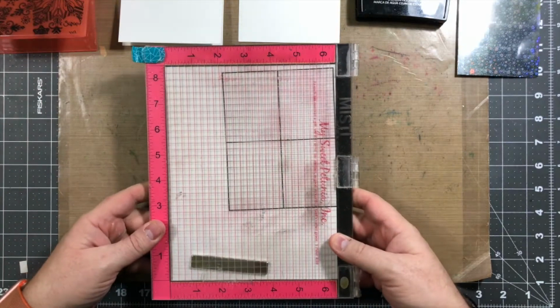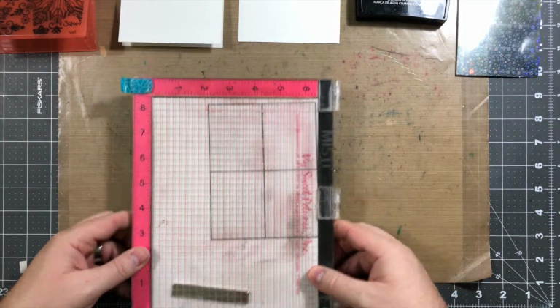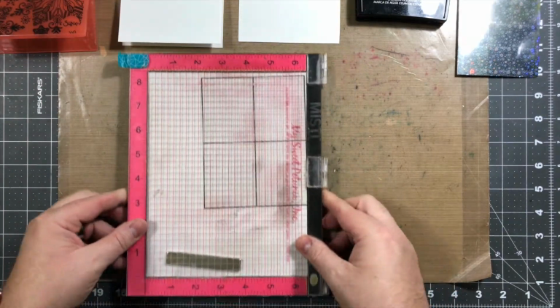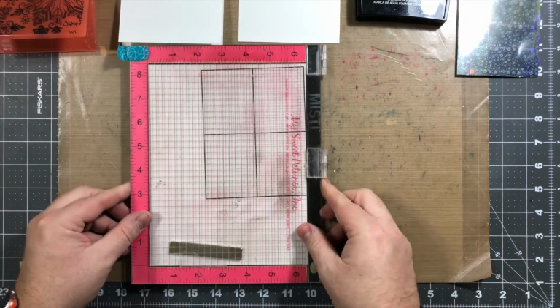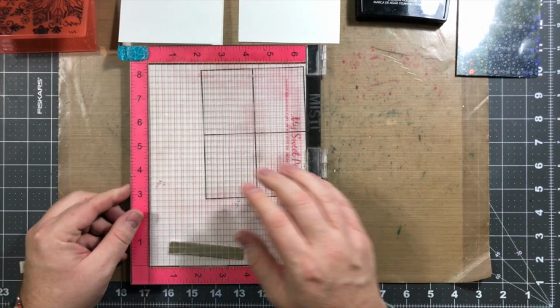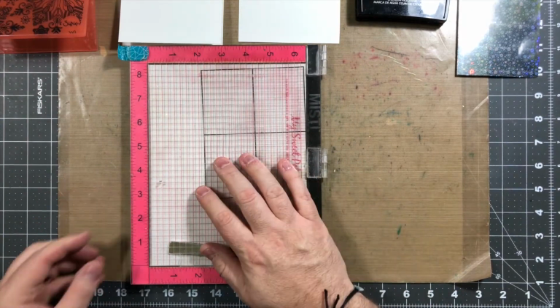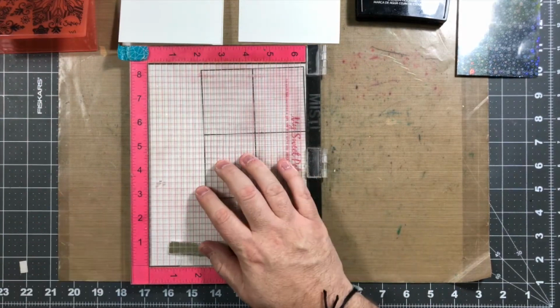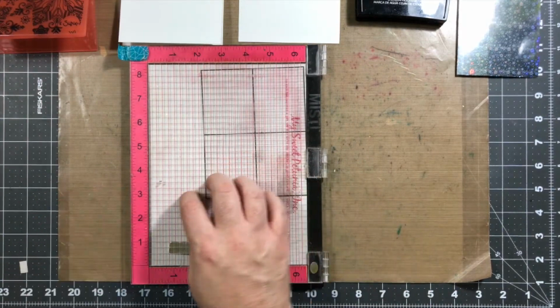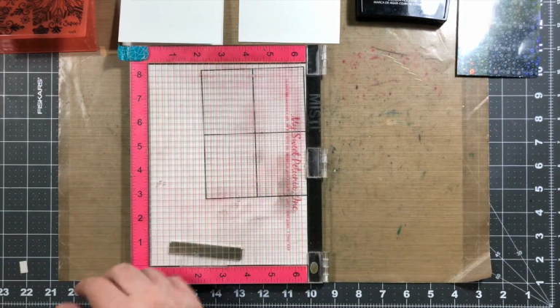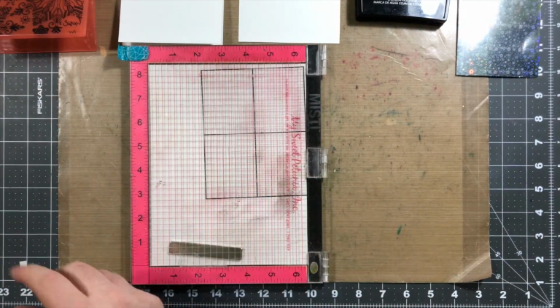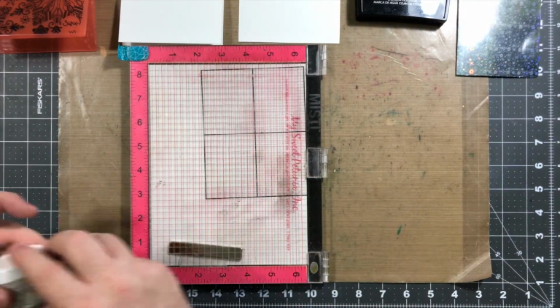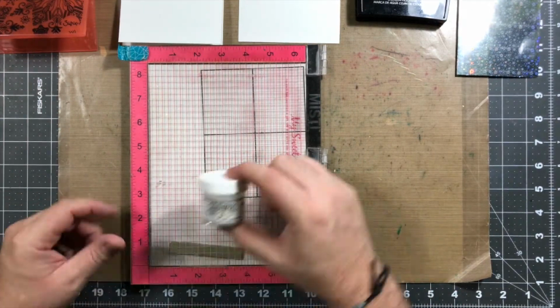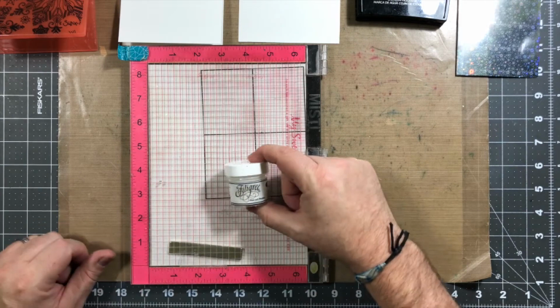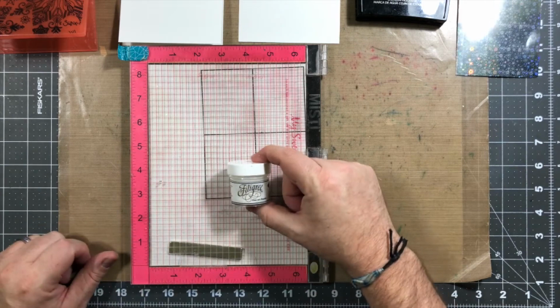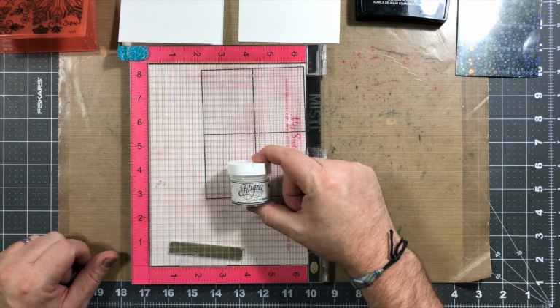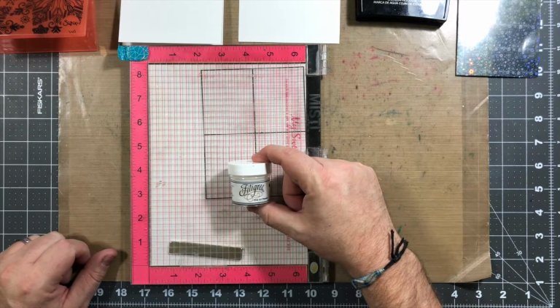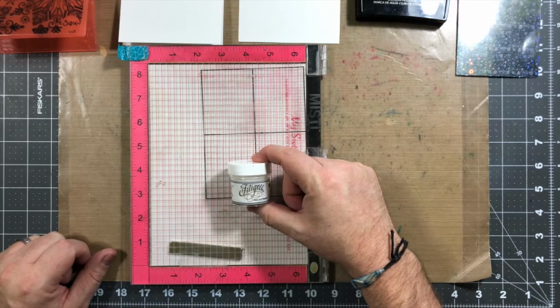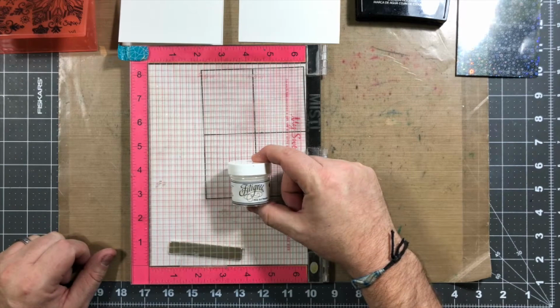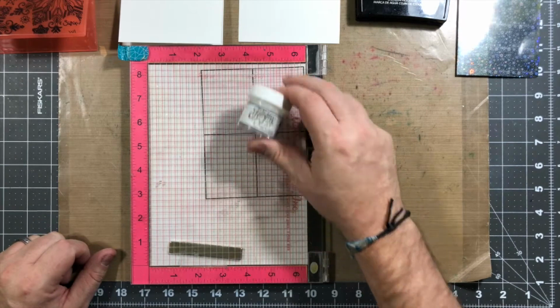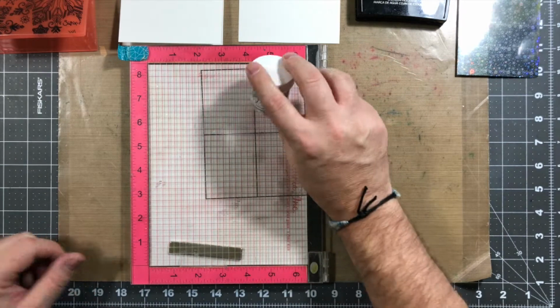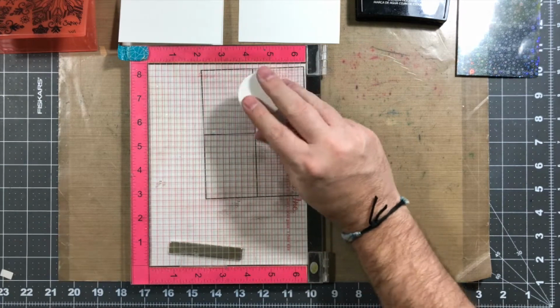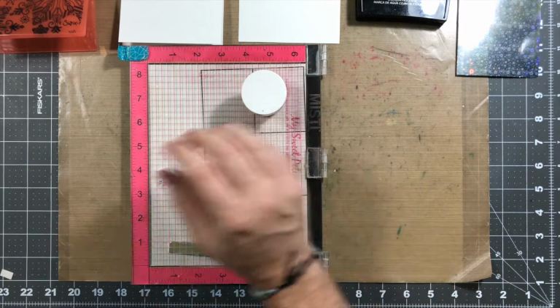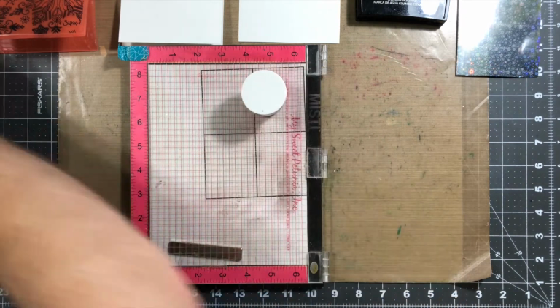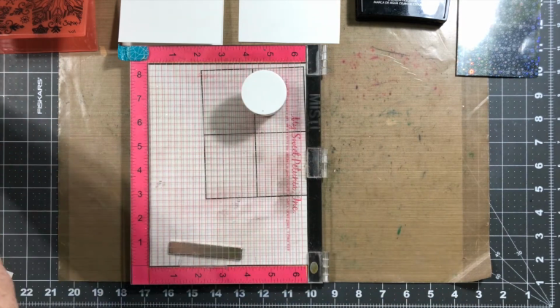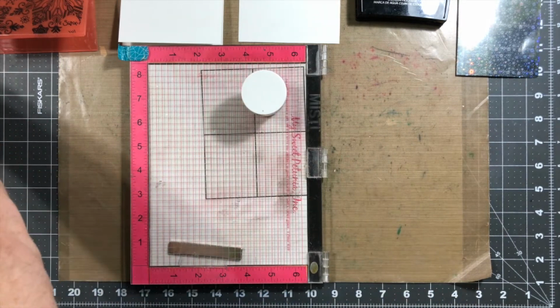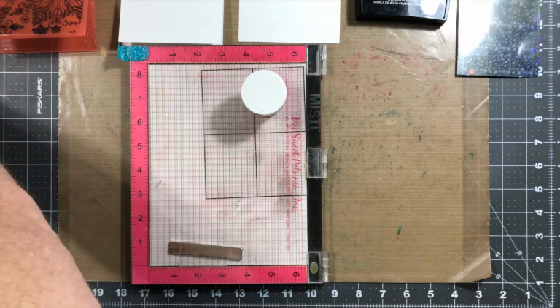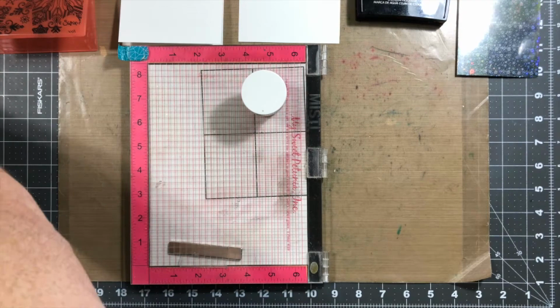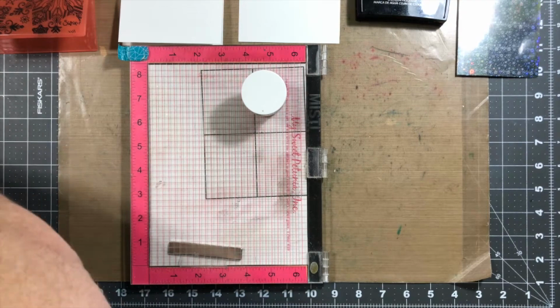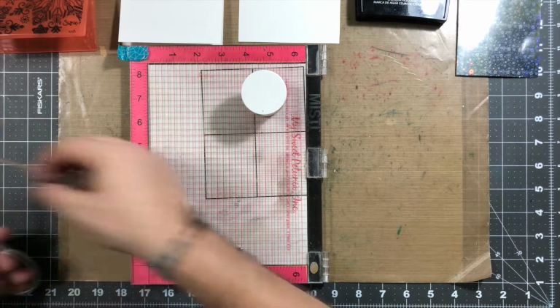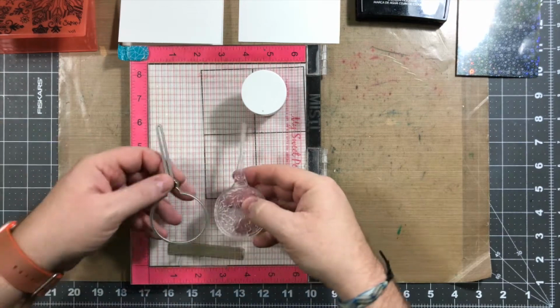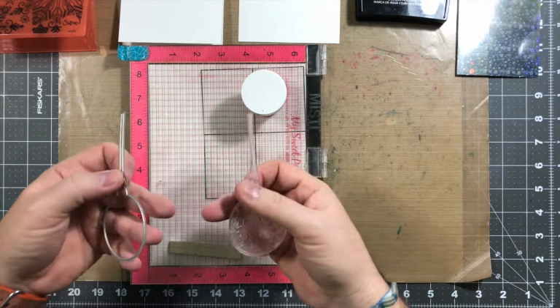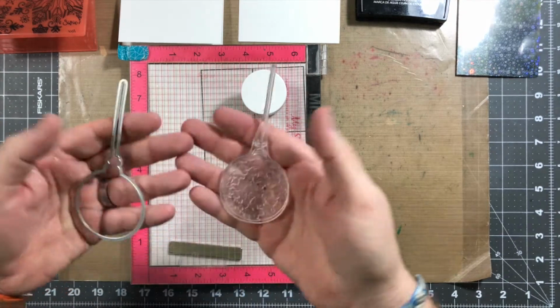We're gonna be using the Misti, some white embossing powder — your choice, any kind. And then we're also gonna be using the stamp and the die from Gina K. — this is the ornament.